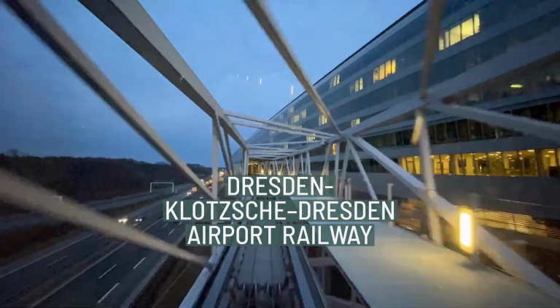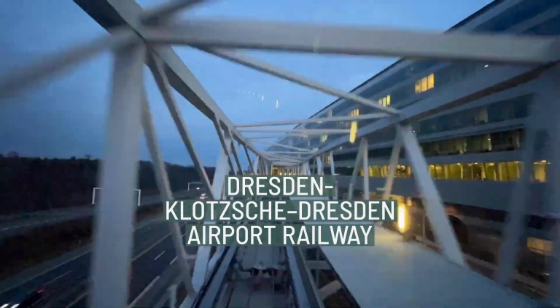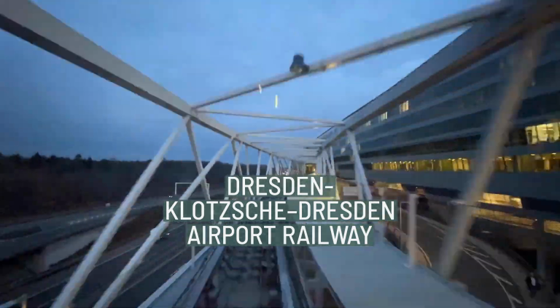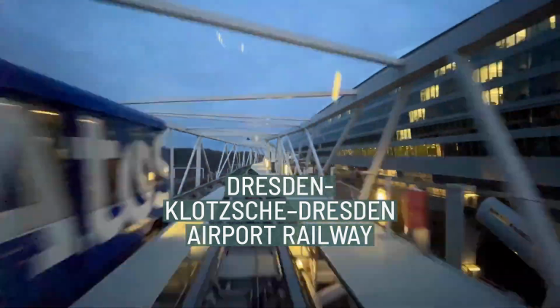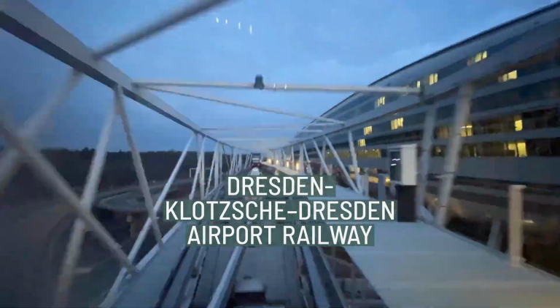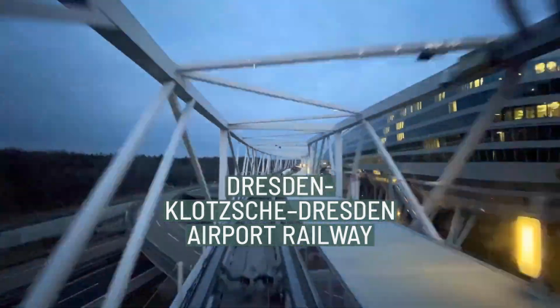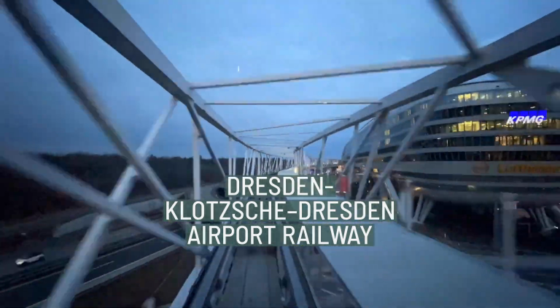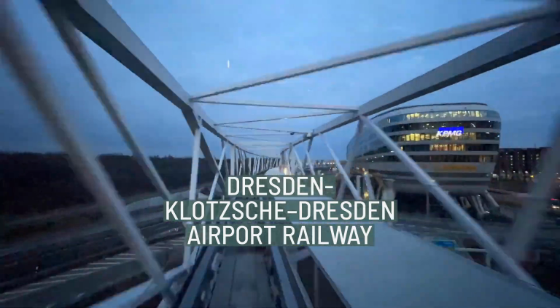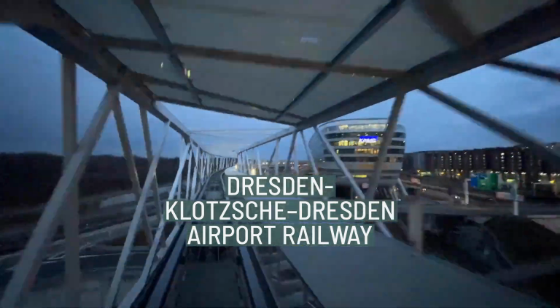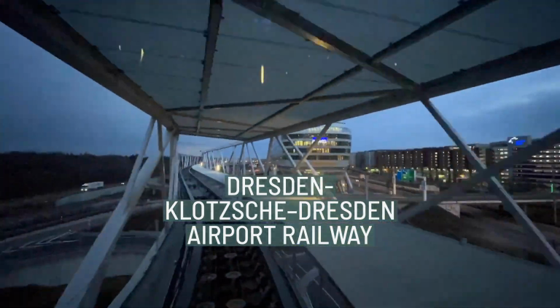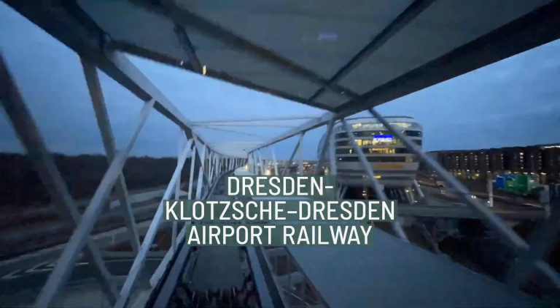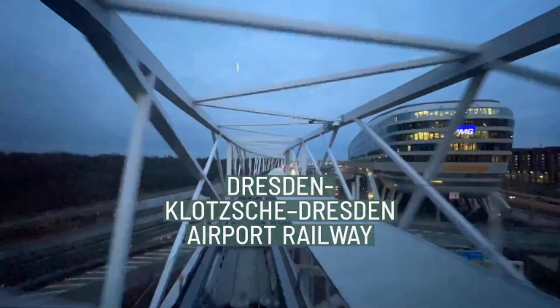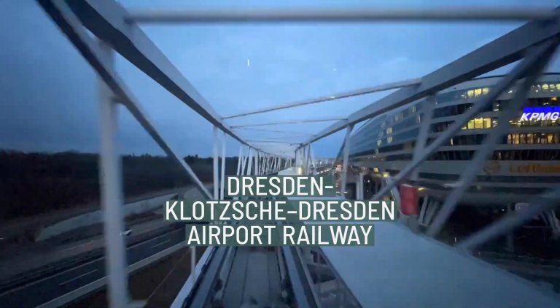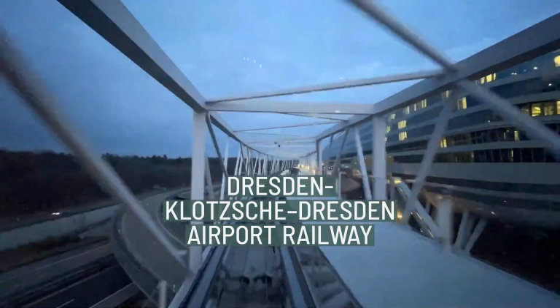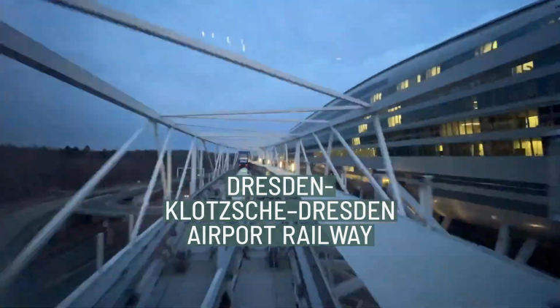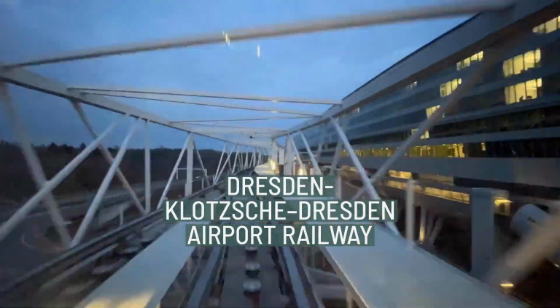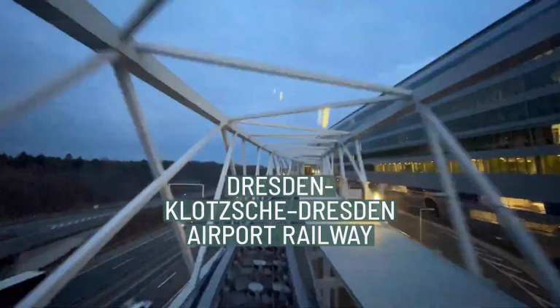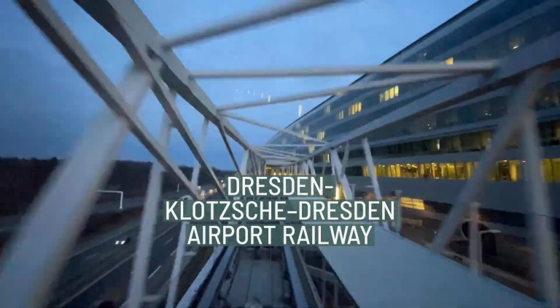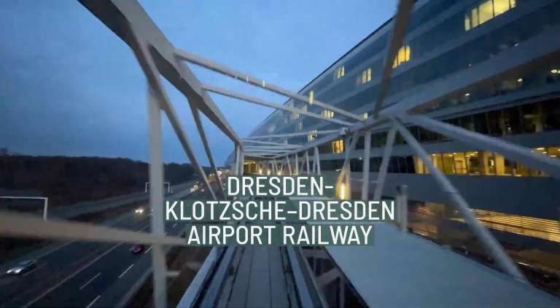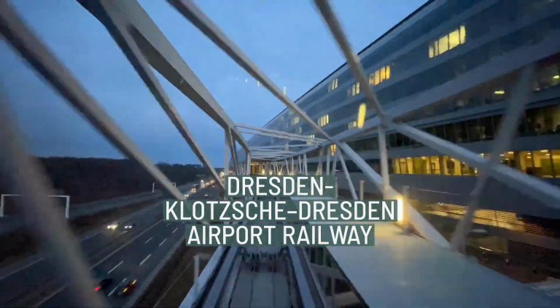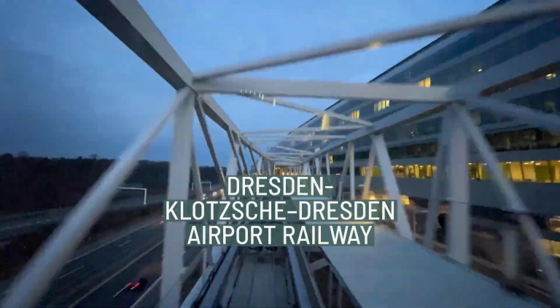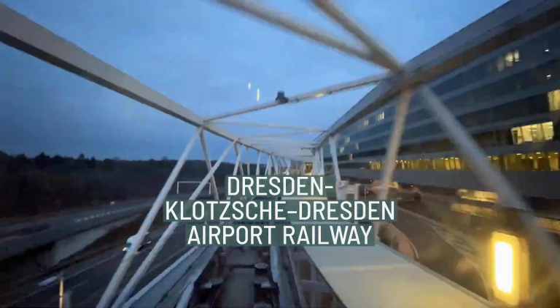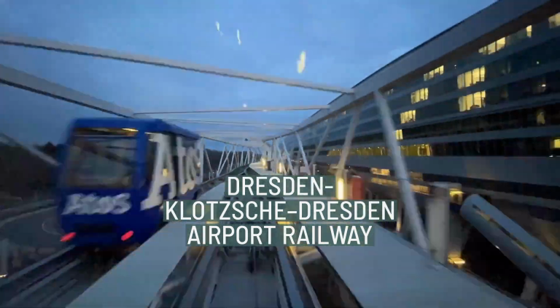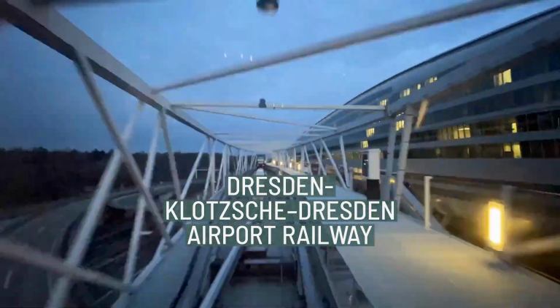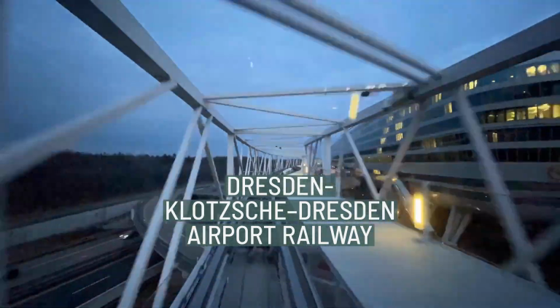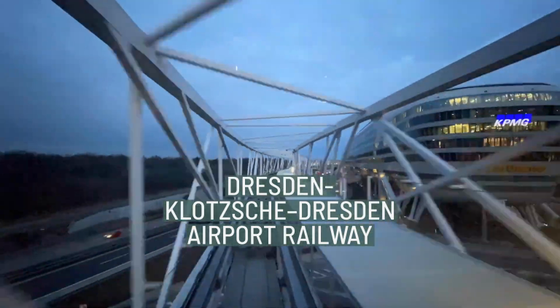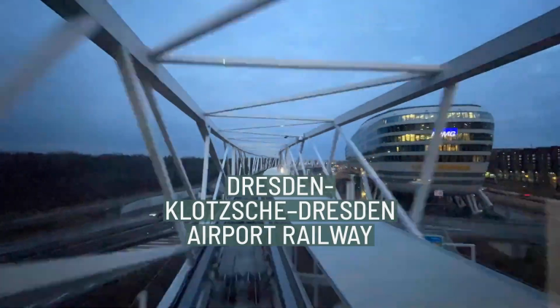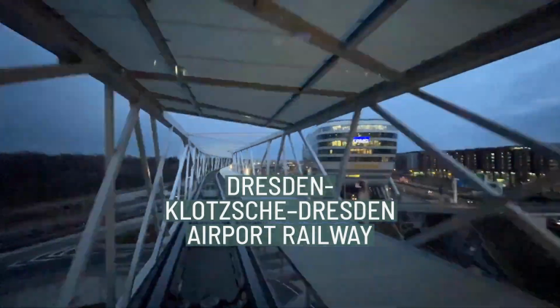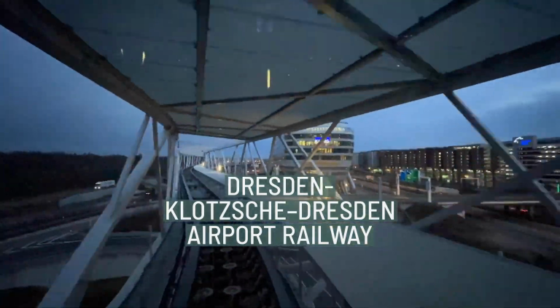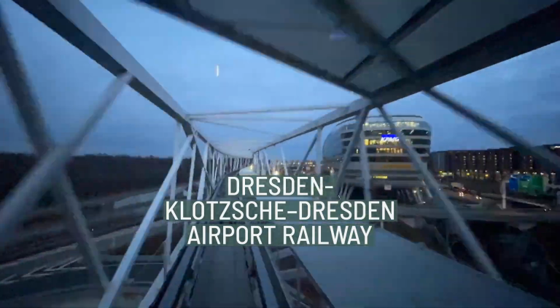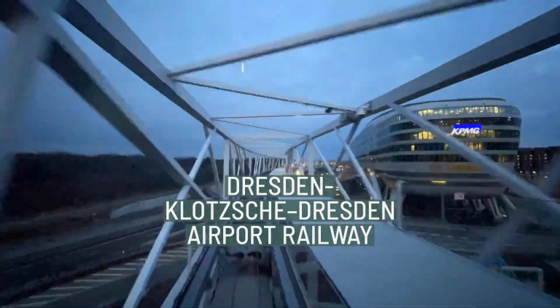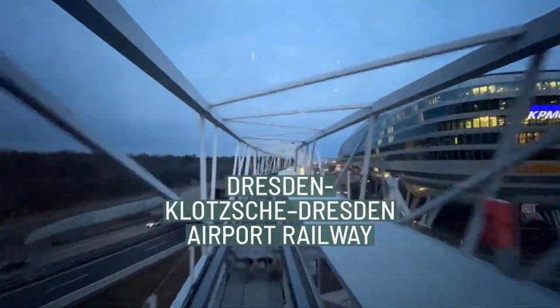It's a pleasure to have you join me on this virtual journey. Welcome. Thank you for choosing our video on the Dresden-Klotsch-Dresden Airport Railway. Sit back, relax and enjoy the ride.